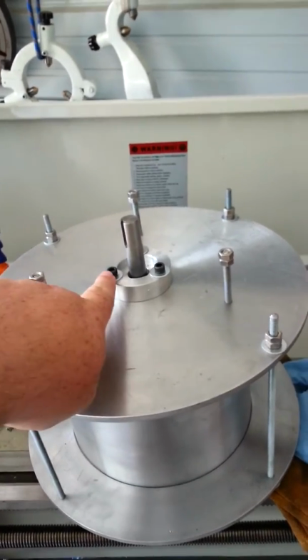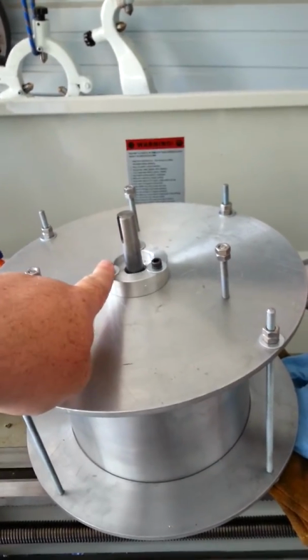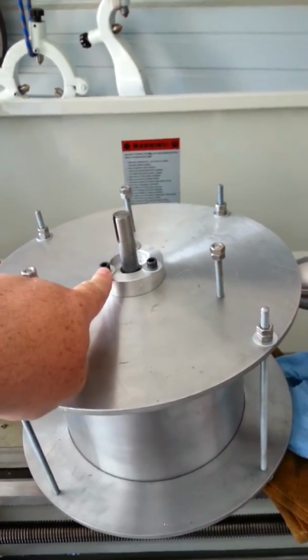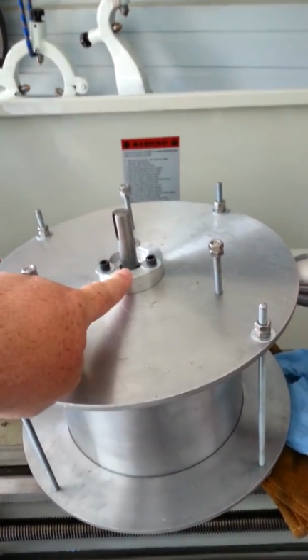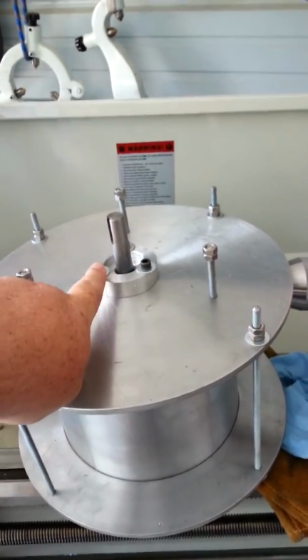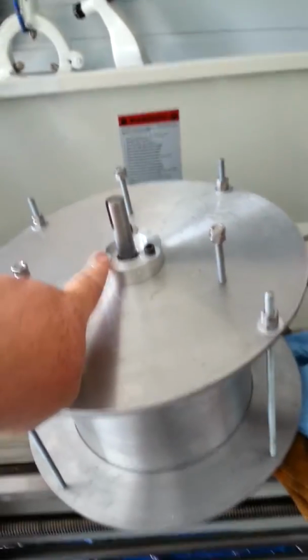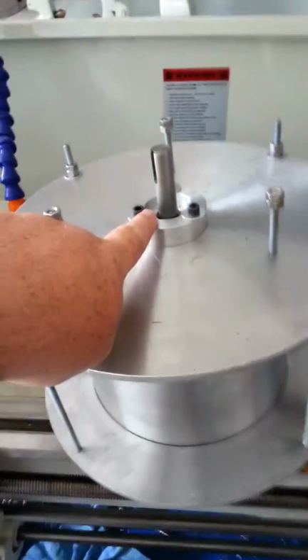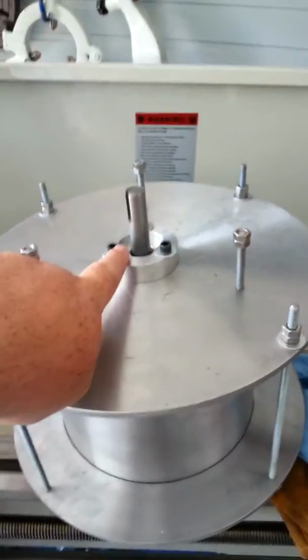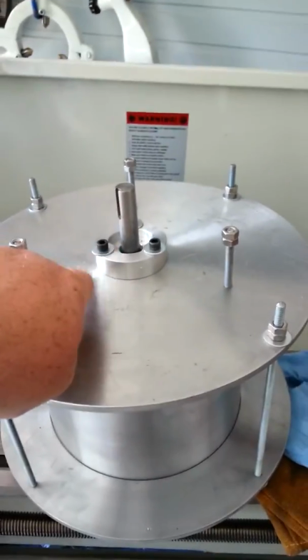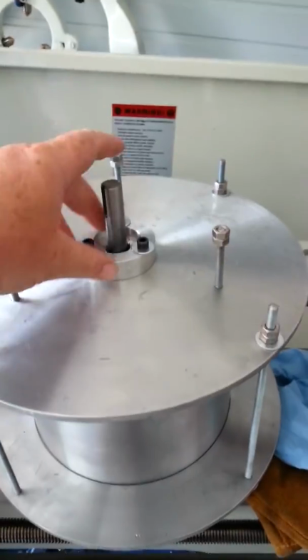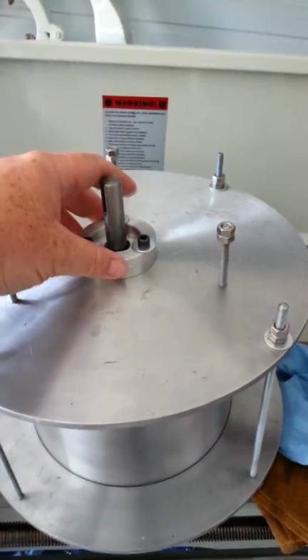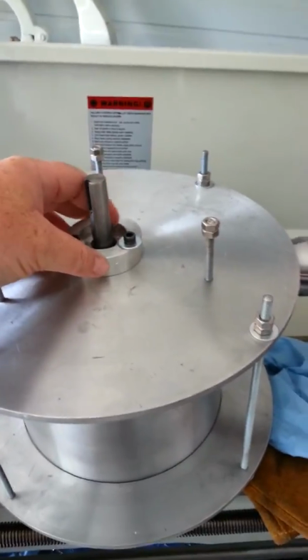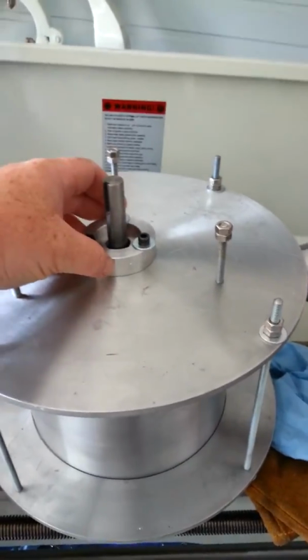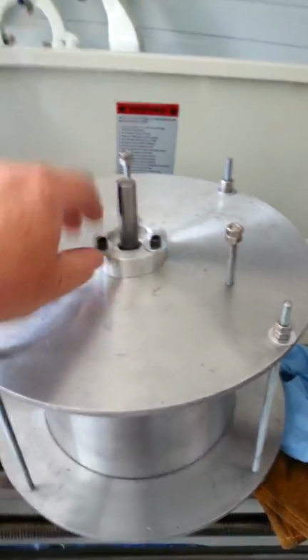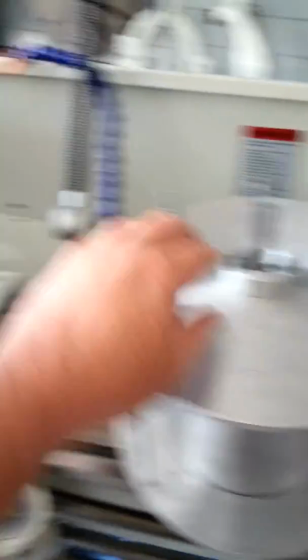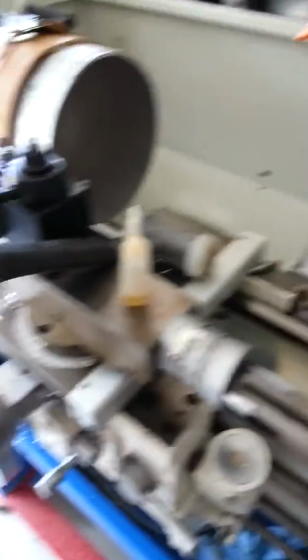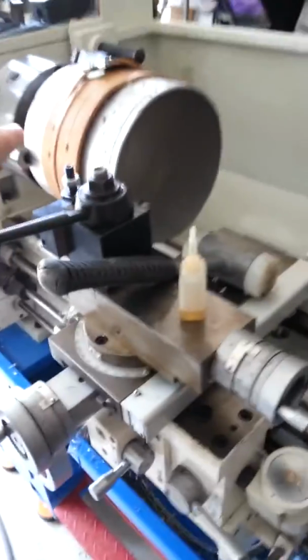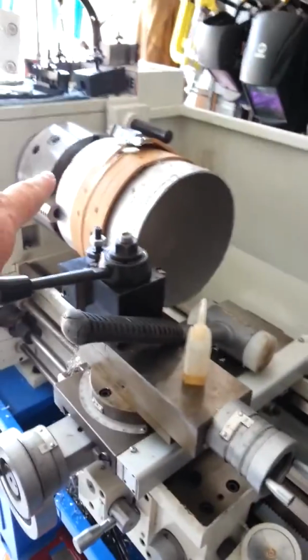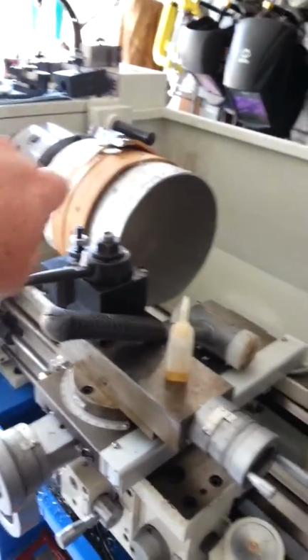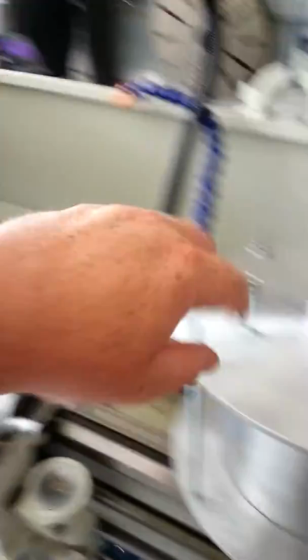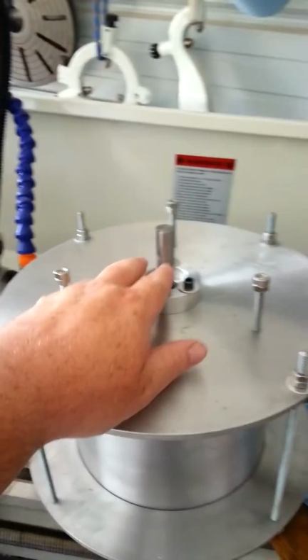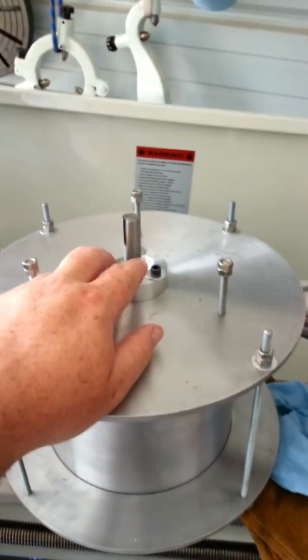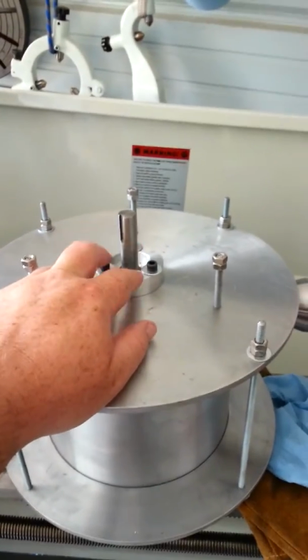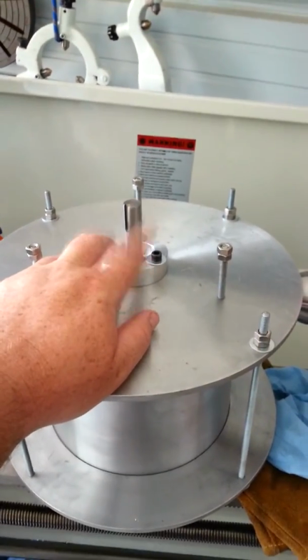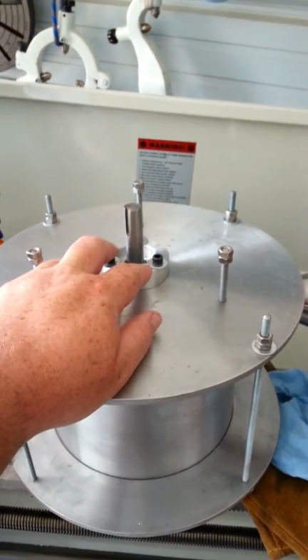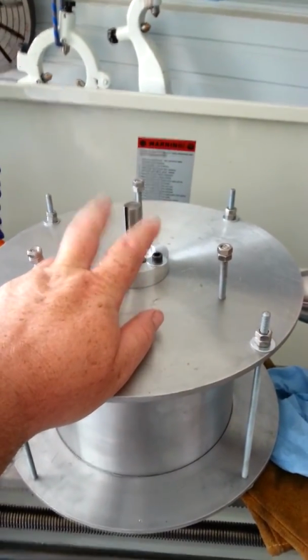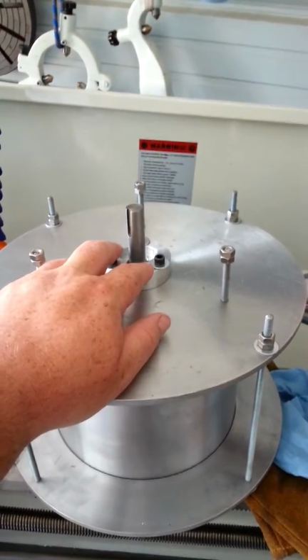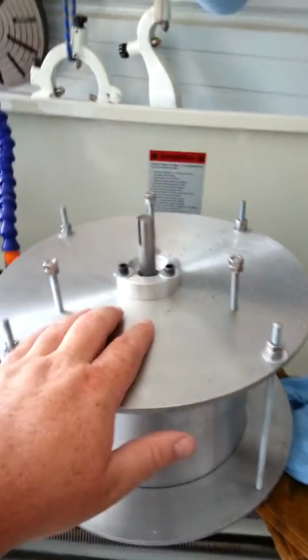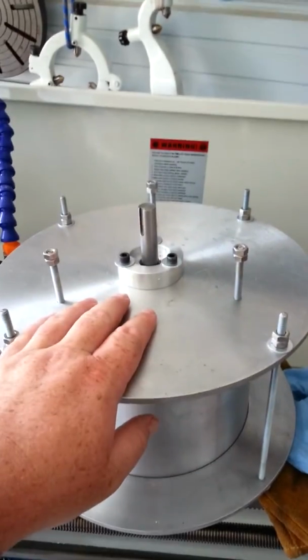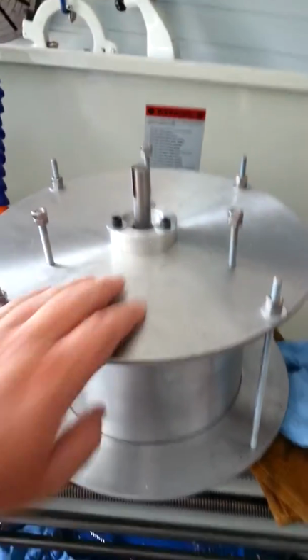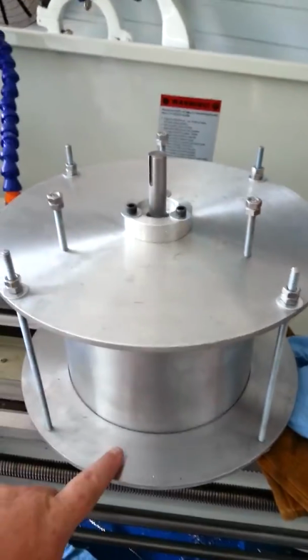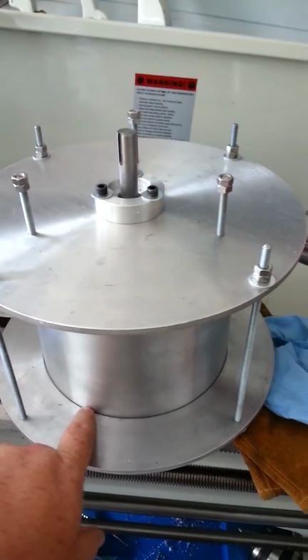Besides these guys — number 8 hex head machine screws, the same ones that go inside the actual chuck. There's a lot of hold-down pressure there, keeping everything nice and tight.